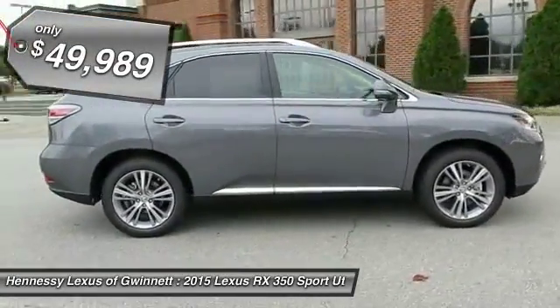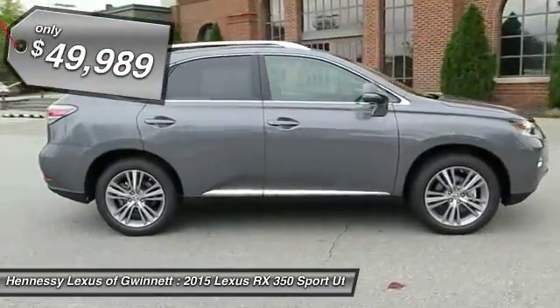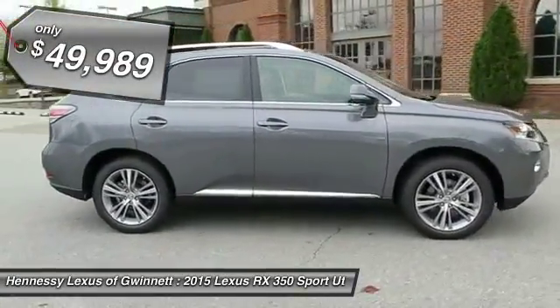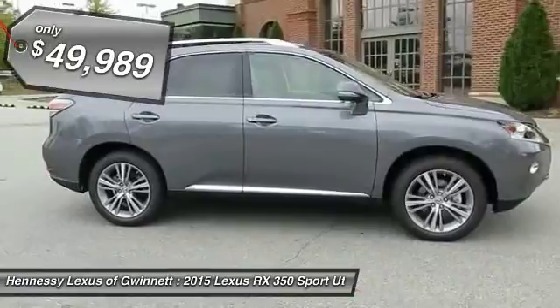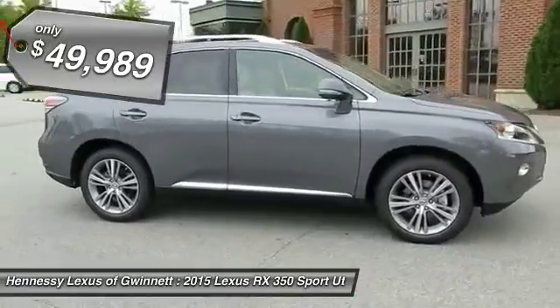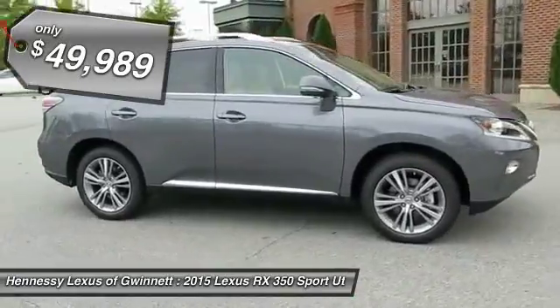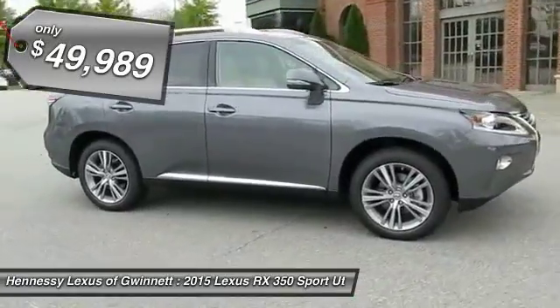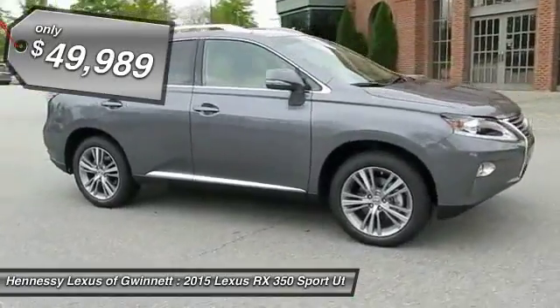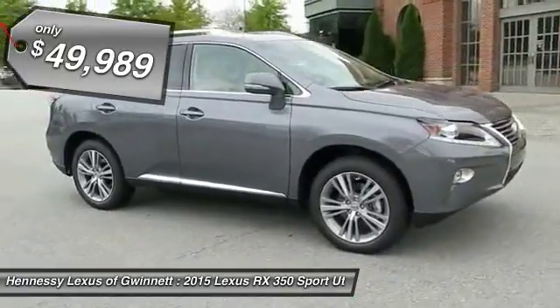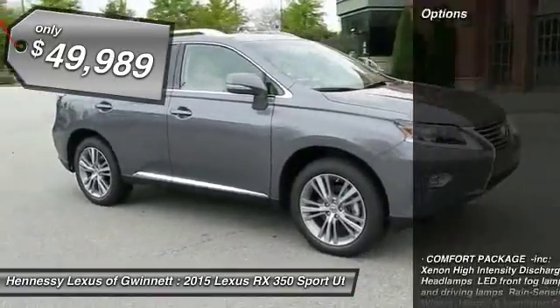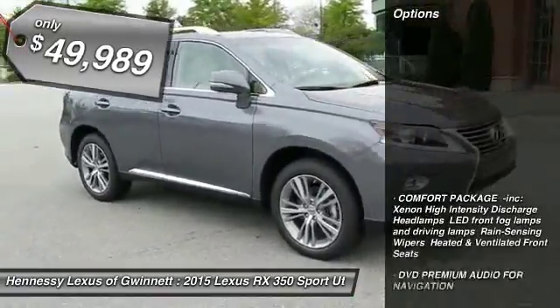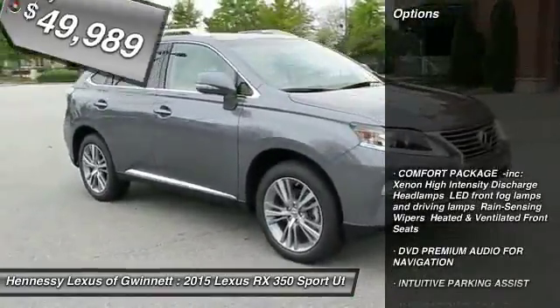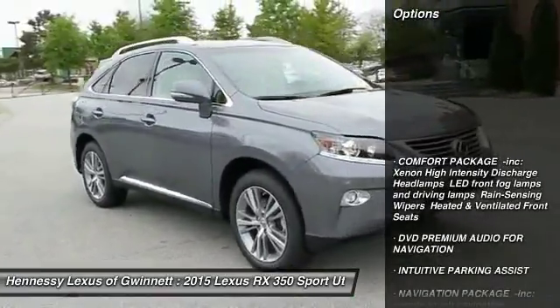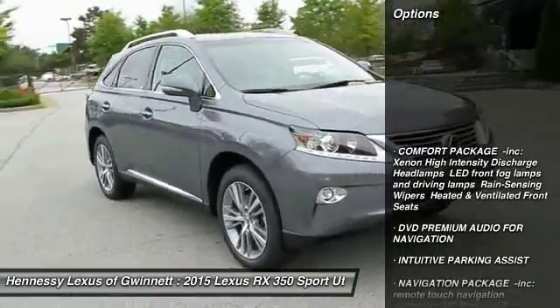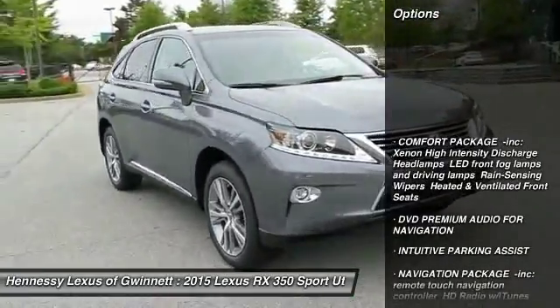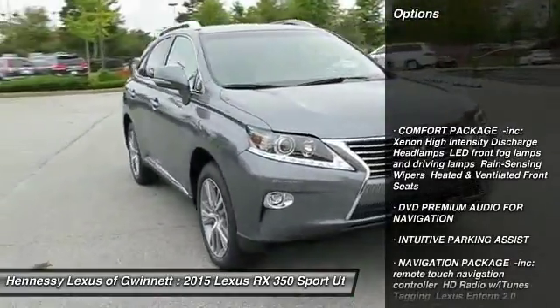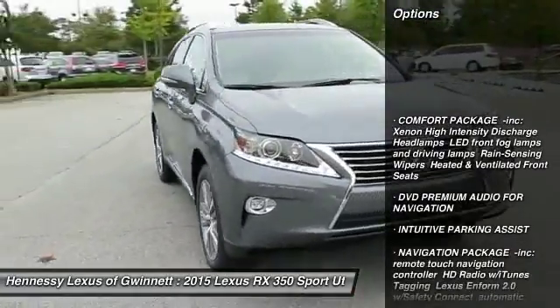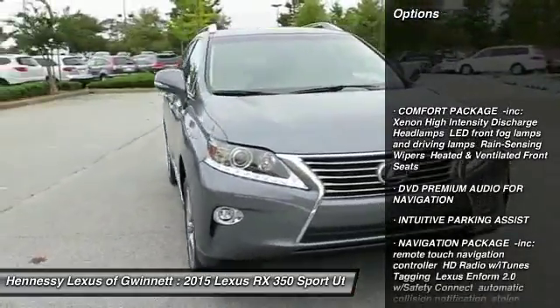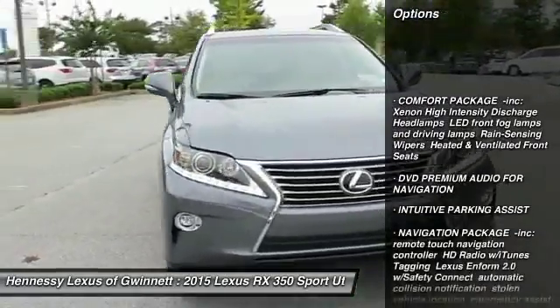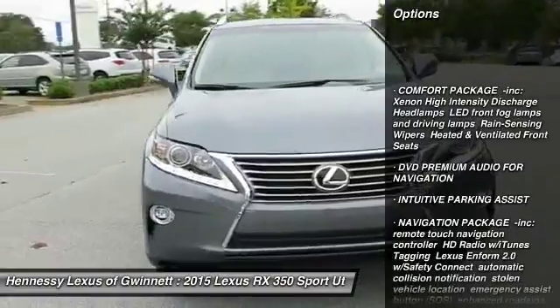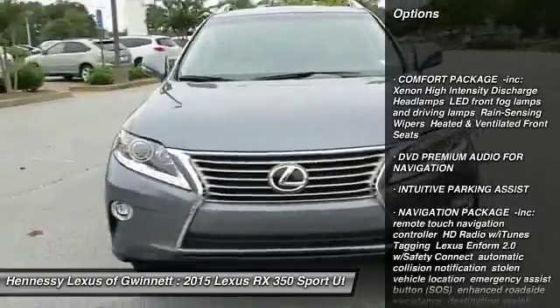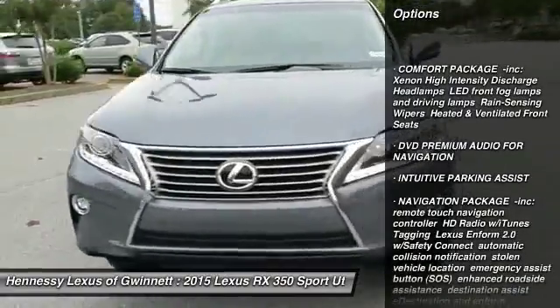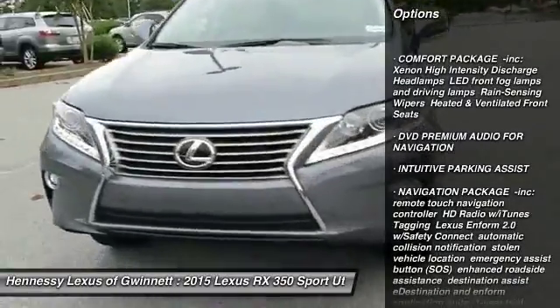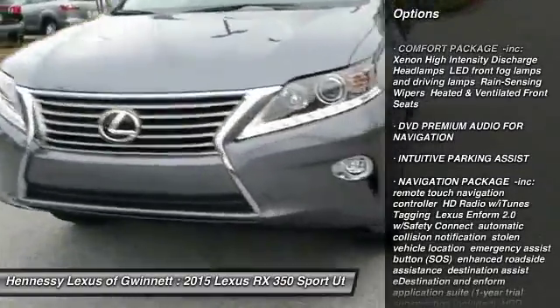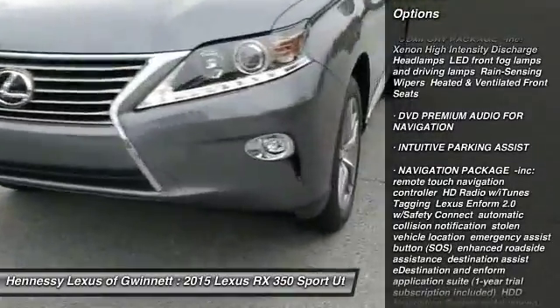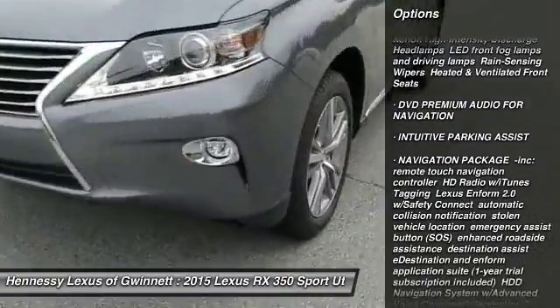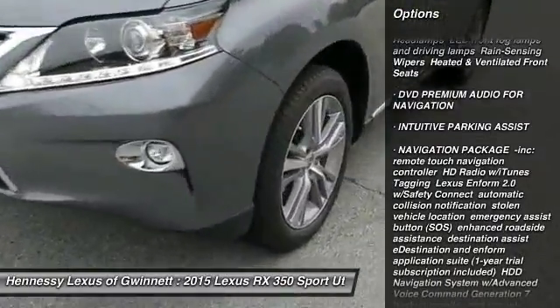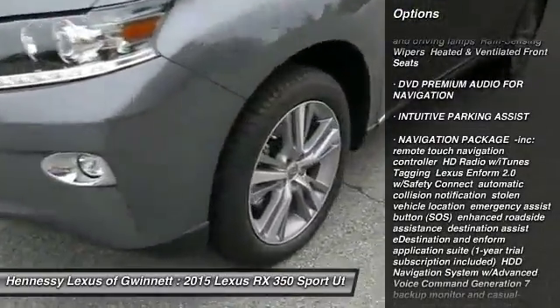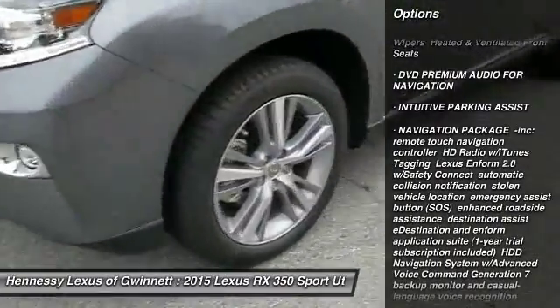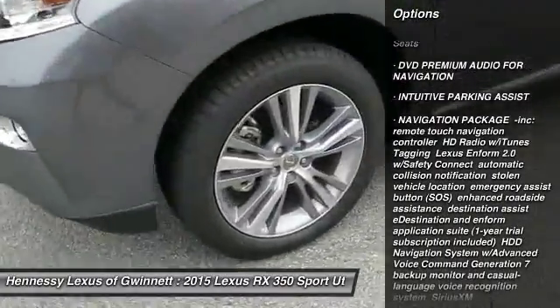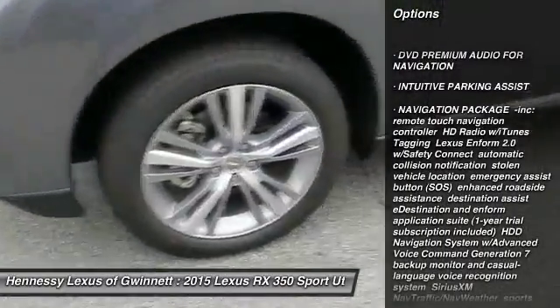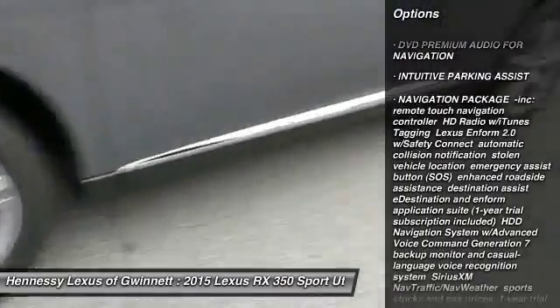Here are some of this vehicle's great options: power passenger seat, steering wheel audio controls, anti-lock braking system, power lift gate, adjustable steering wheel.